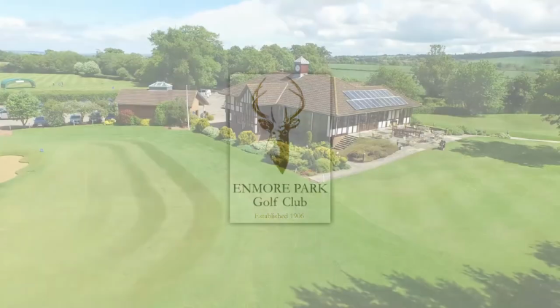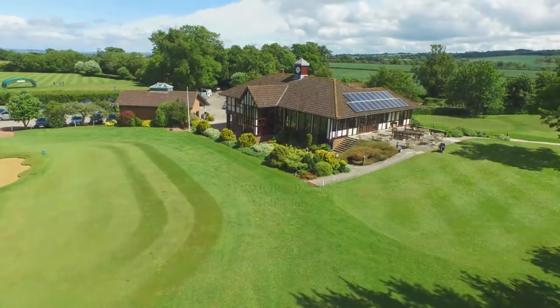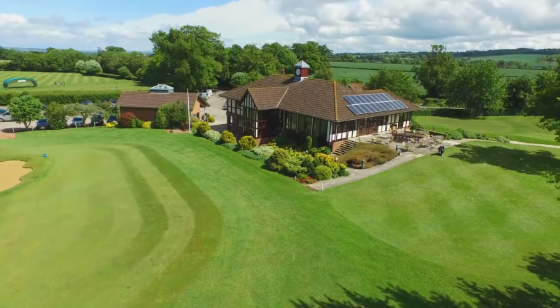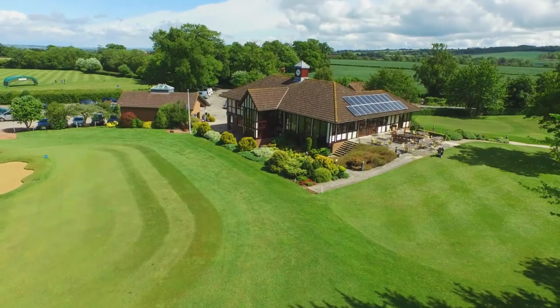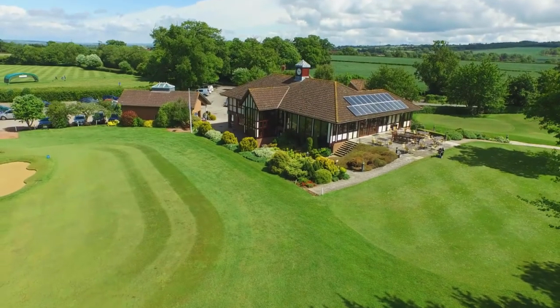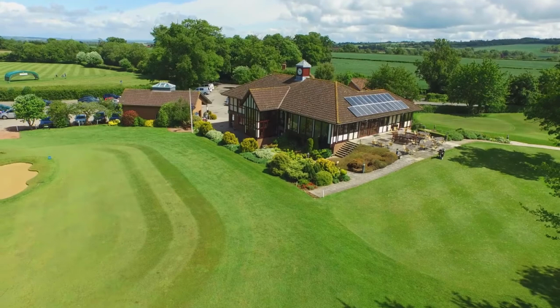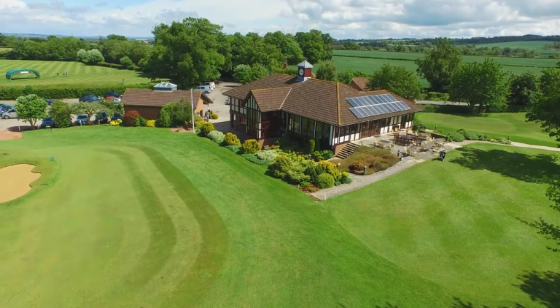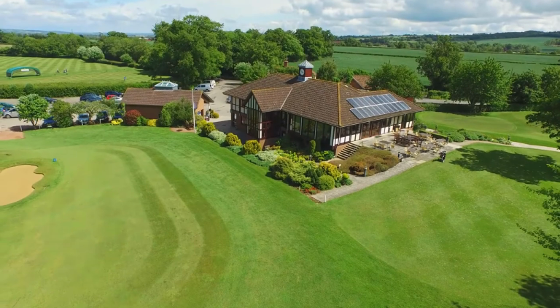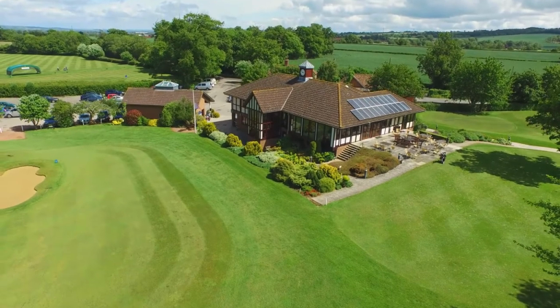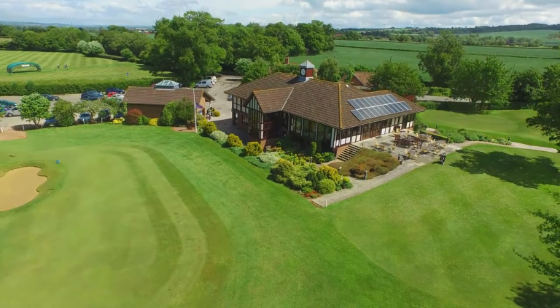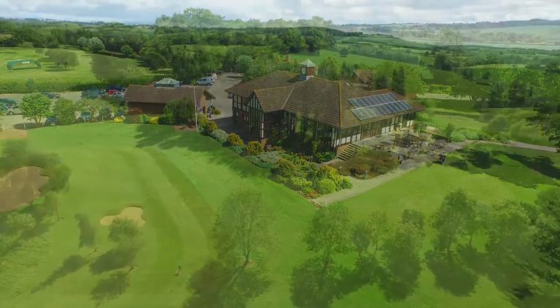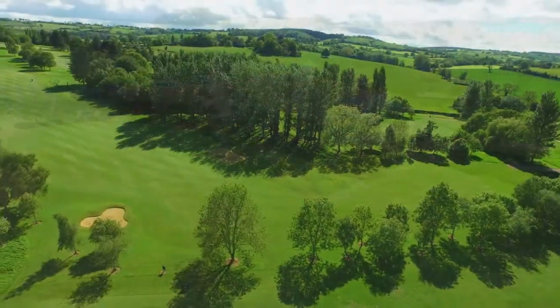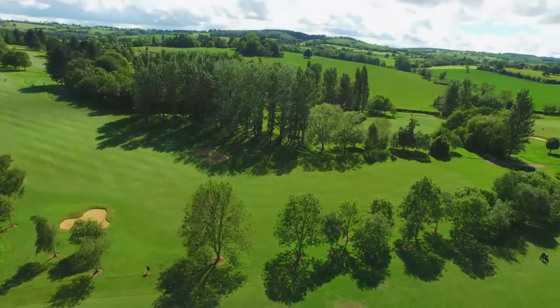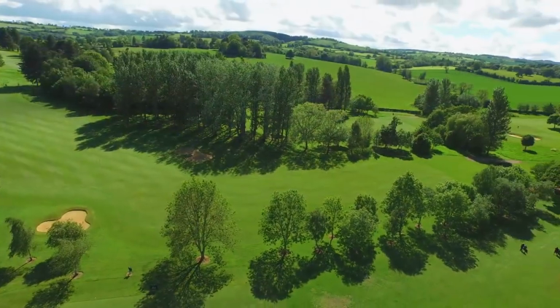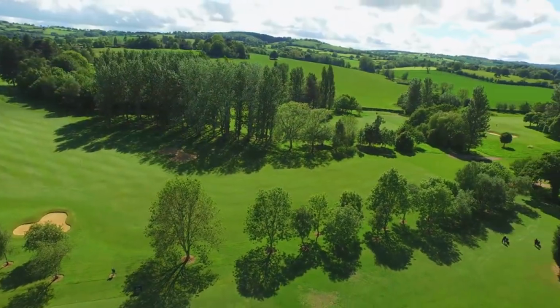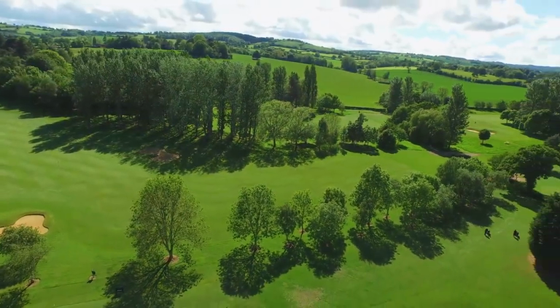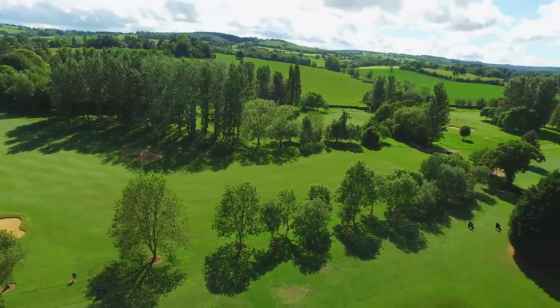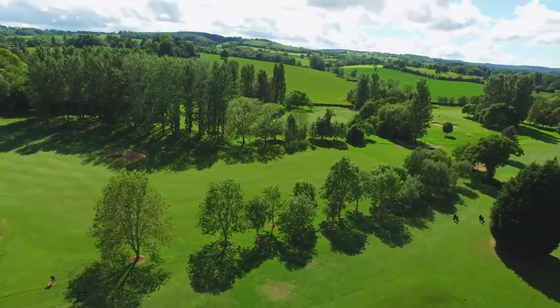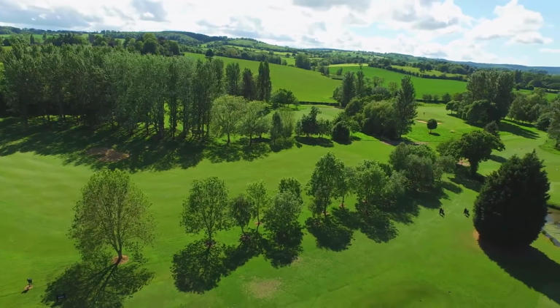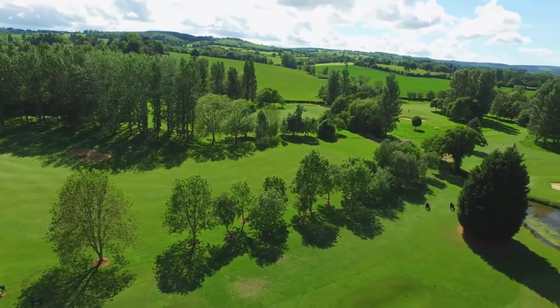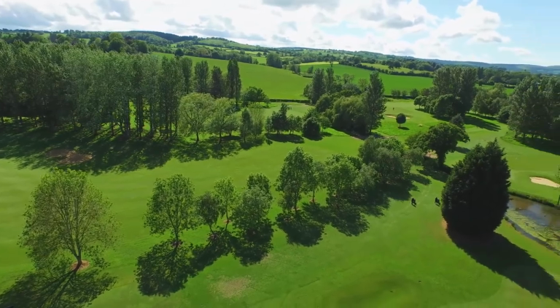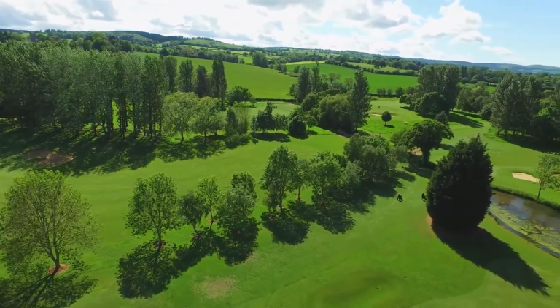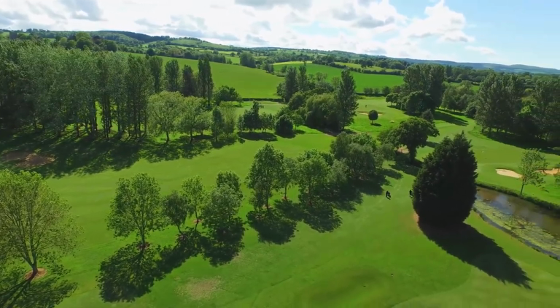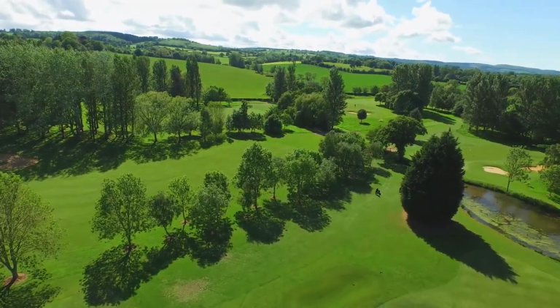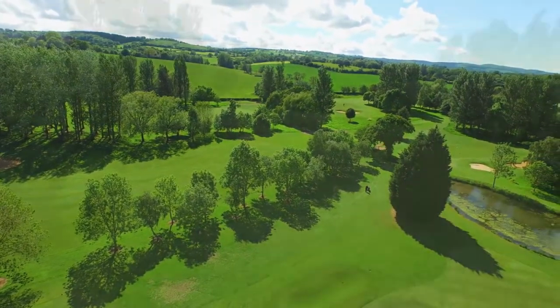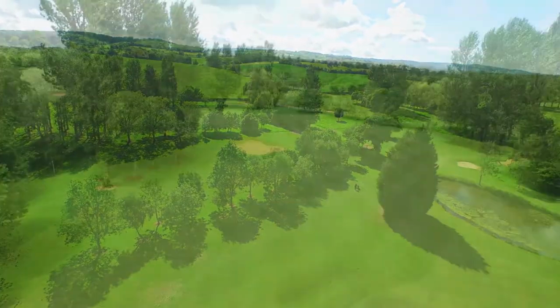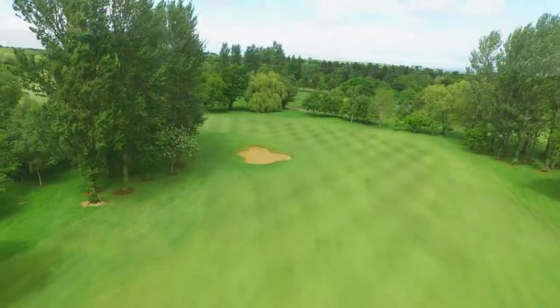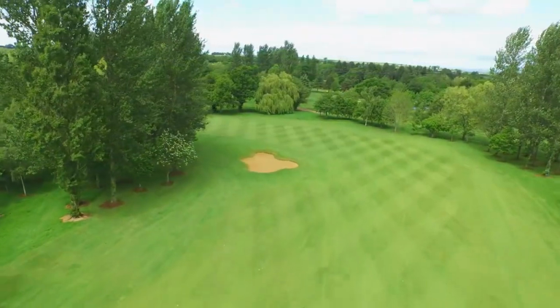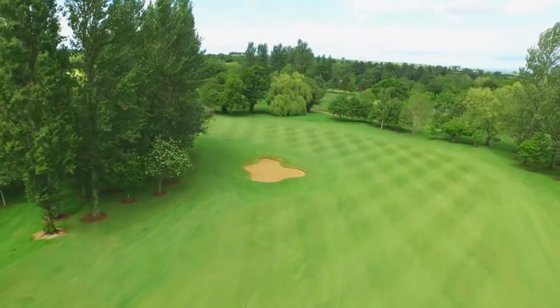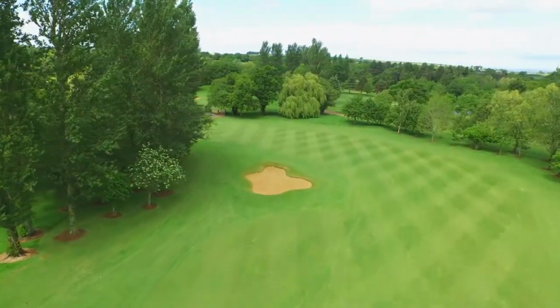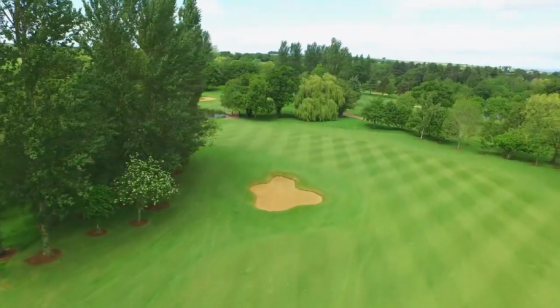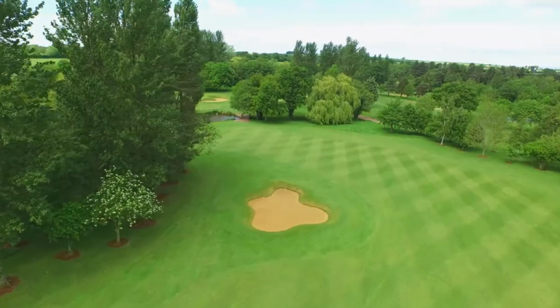Enmore Park Golf Club is a true hidden gem. We are located in England's first area of outstanding natural beauty at the foot of the rolling Quantock Hills, just three miles west of Bridgewater in Somerset.